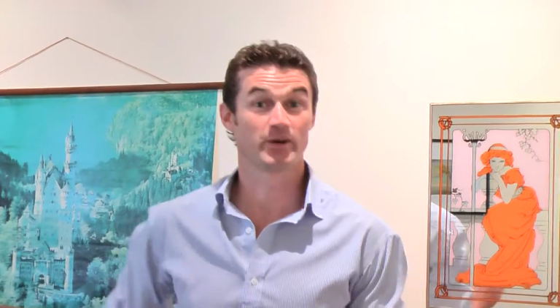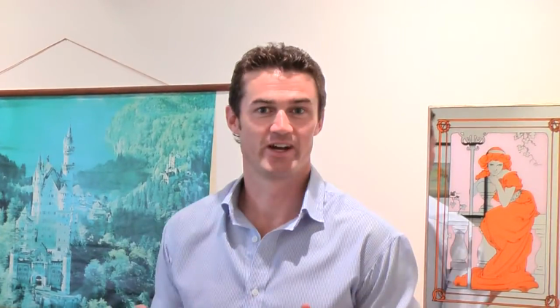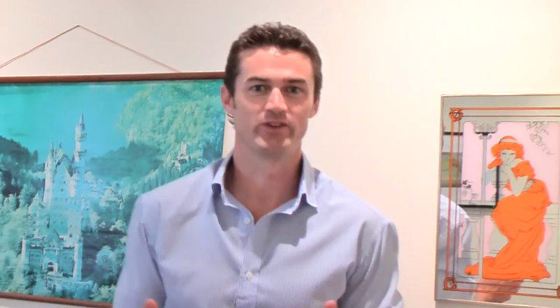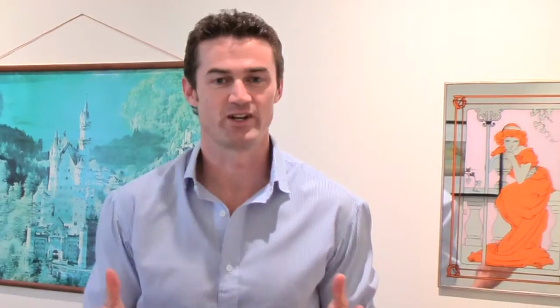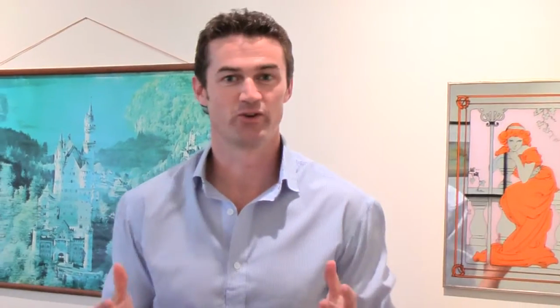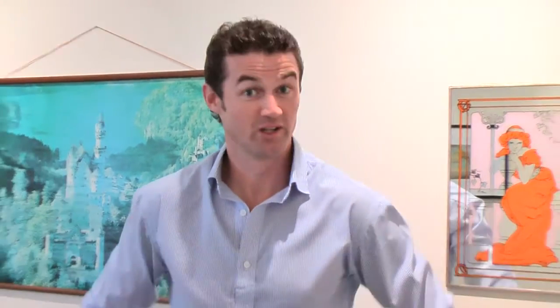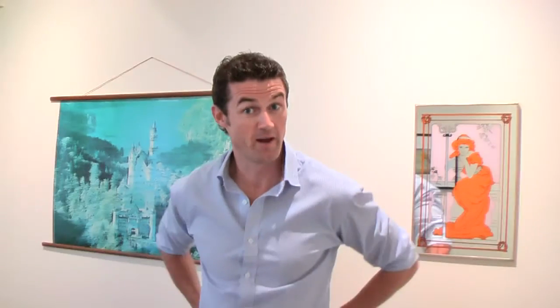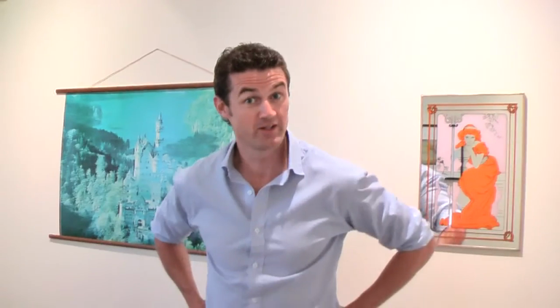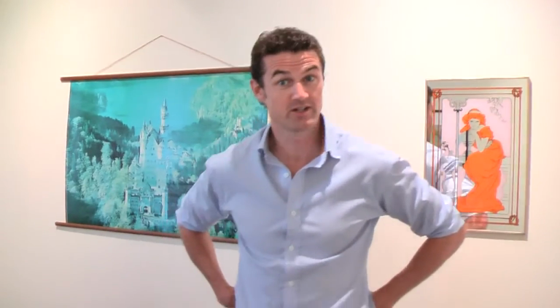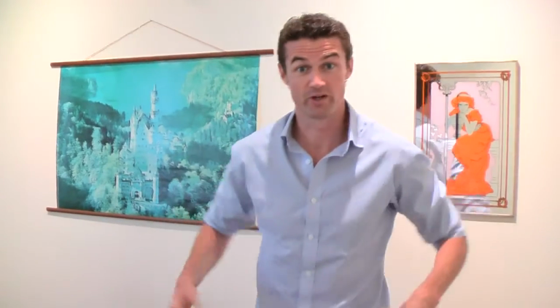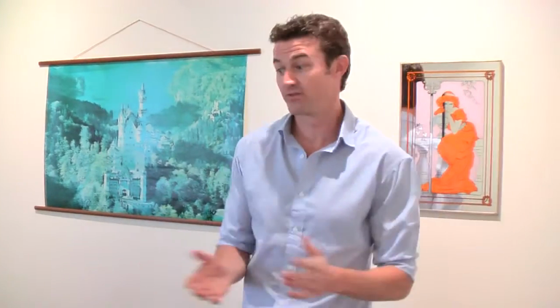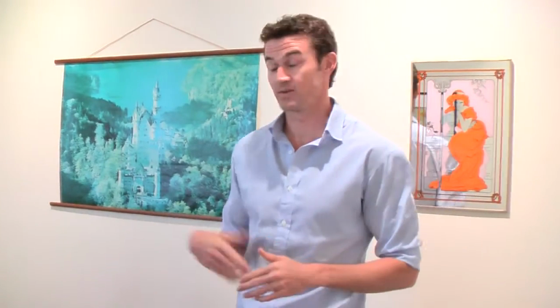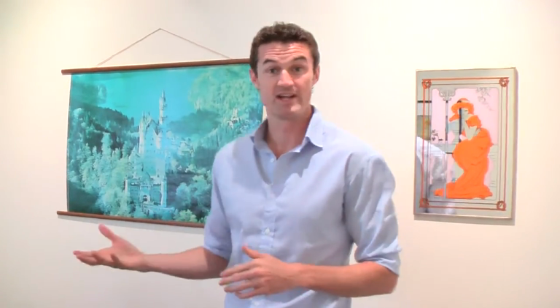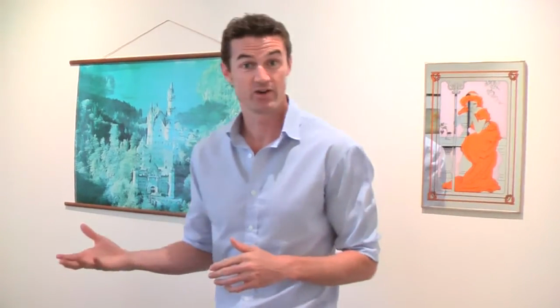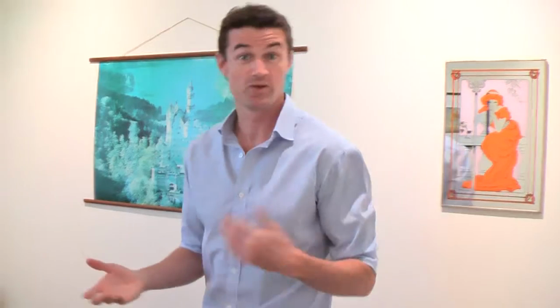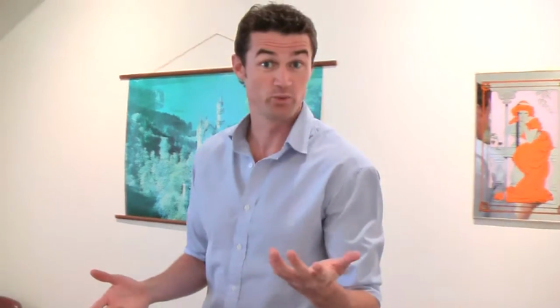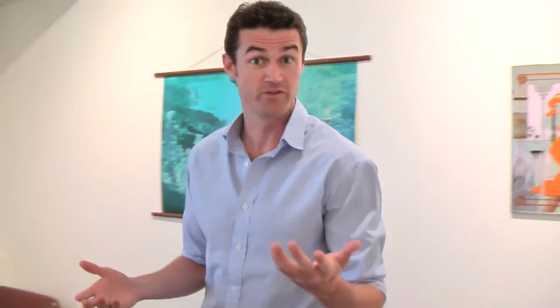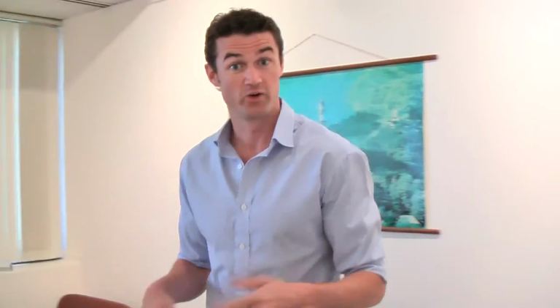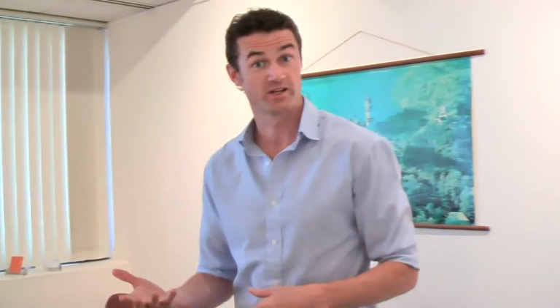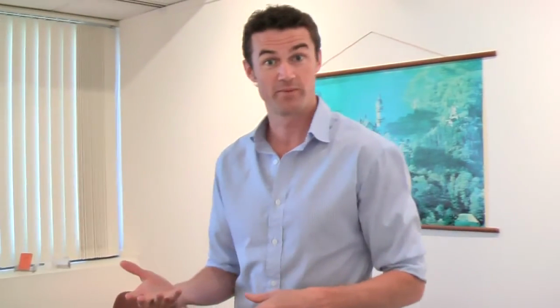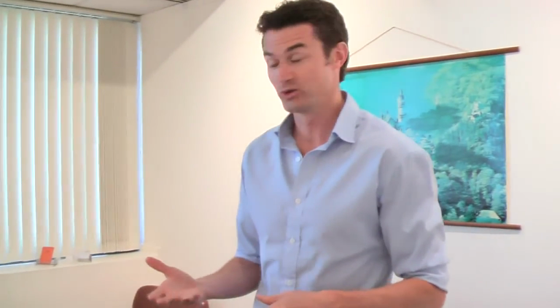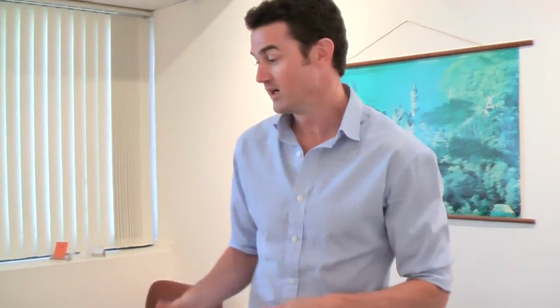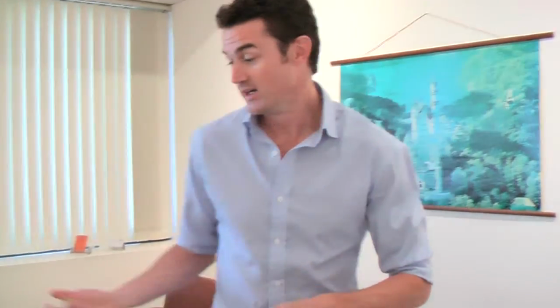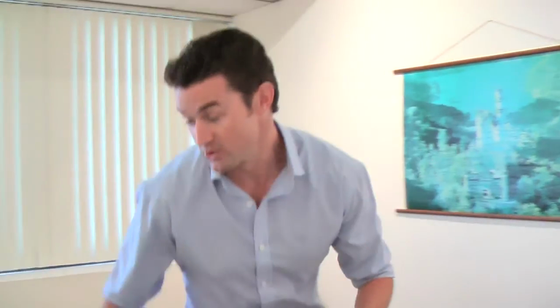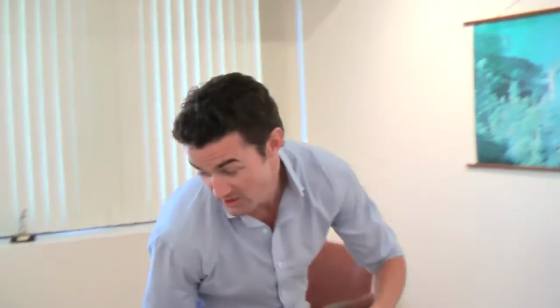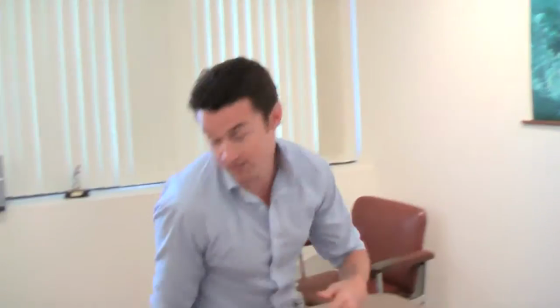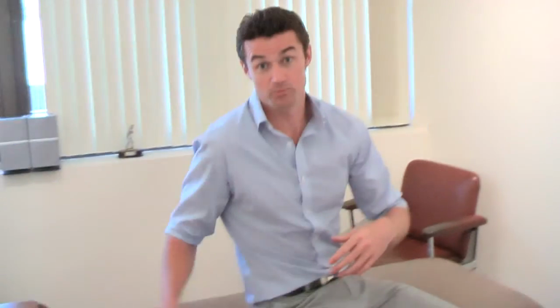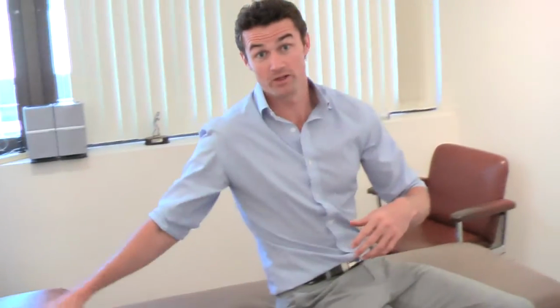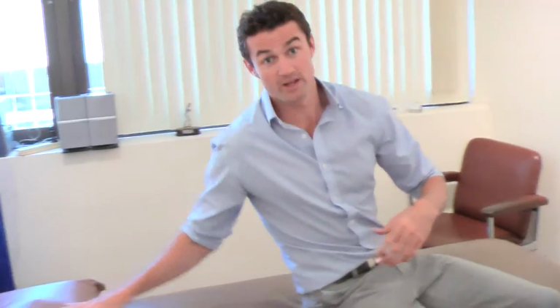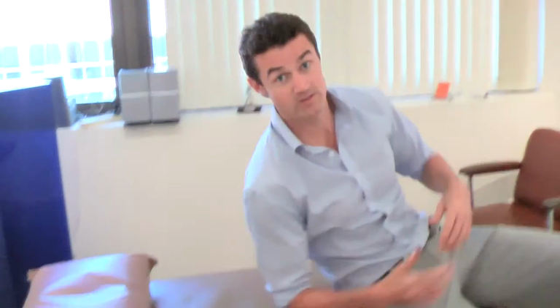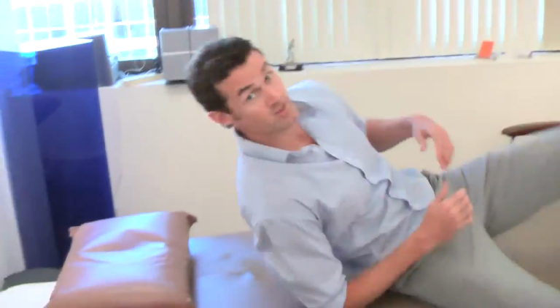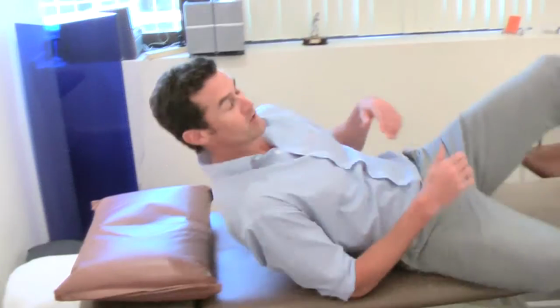We're going to start off with a stretch for the lower back region. What we're going to need for that is something to lay down on, like your bed would be fine or a piece of carpeted floor. We're going to use a bench here, just put a pillow down to rest your head on.